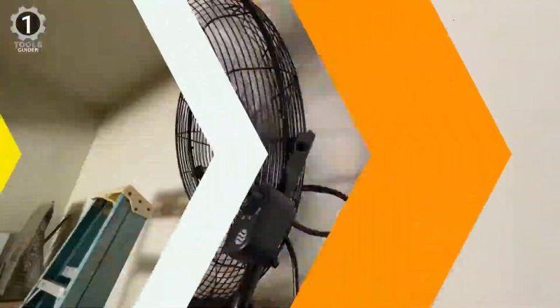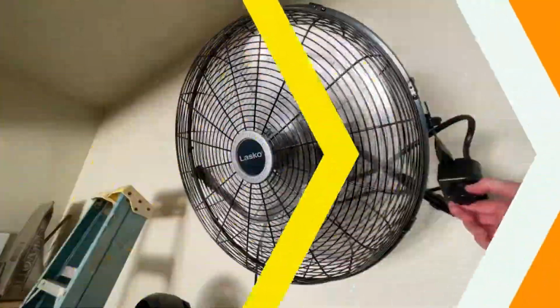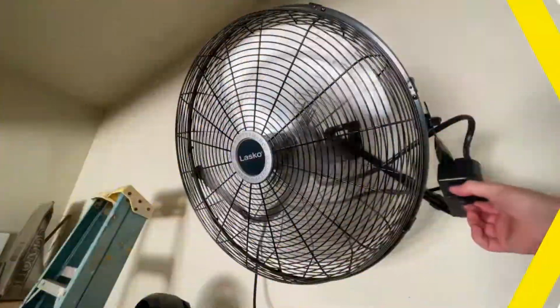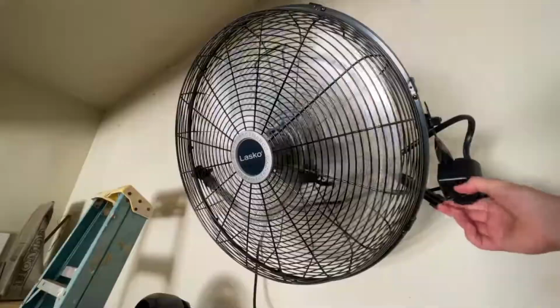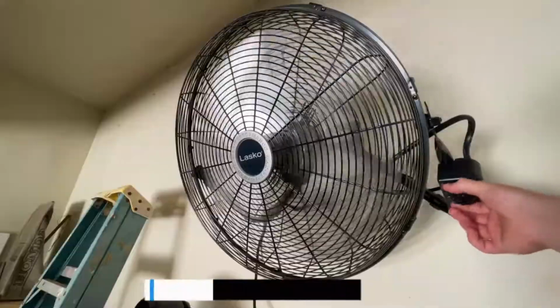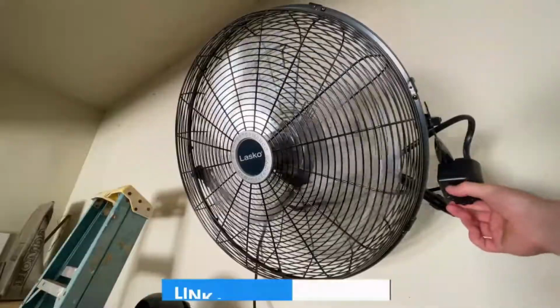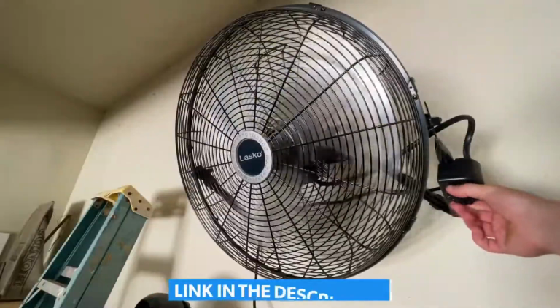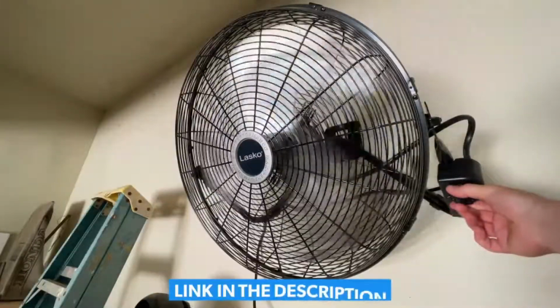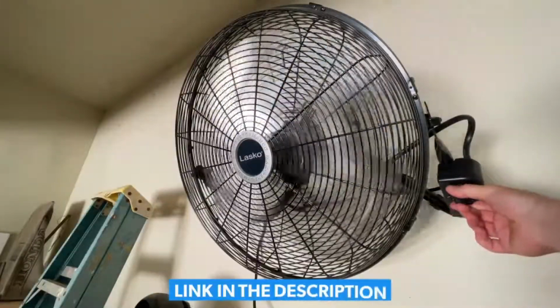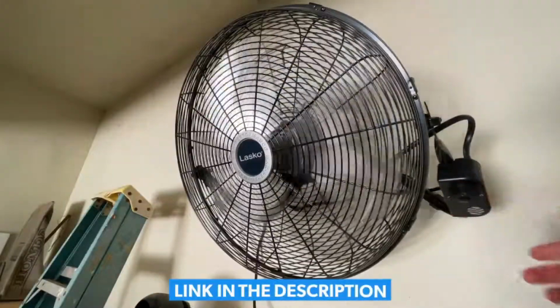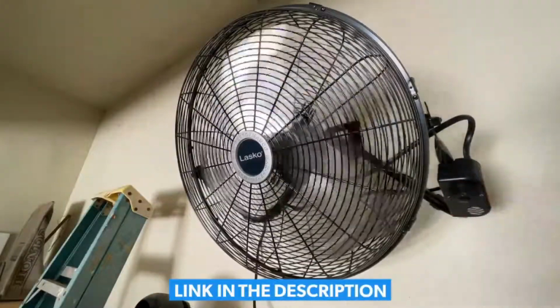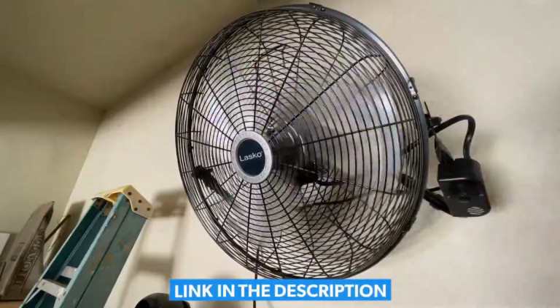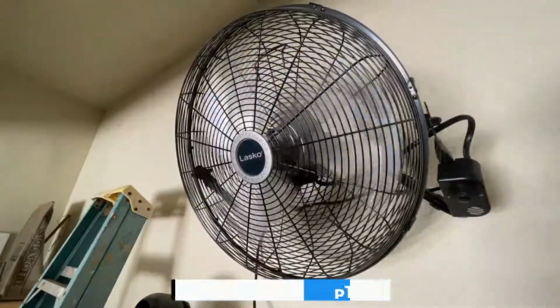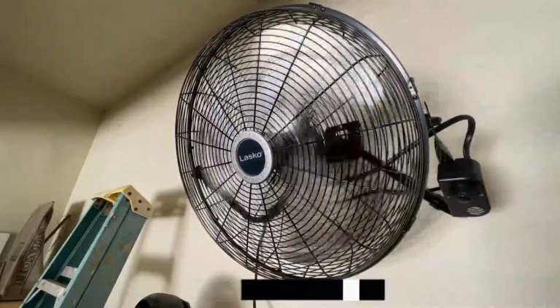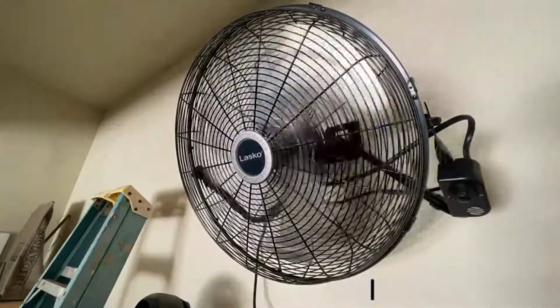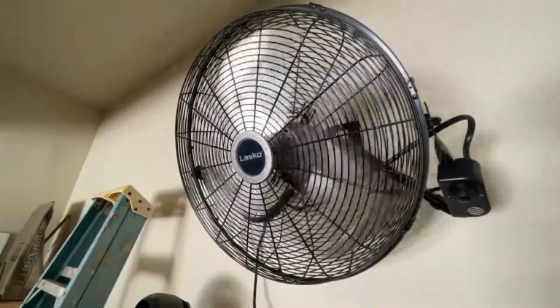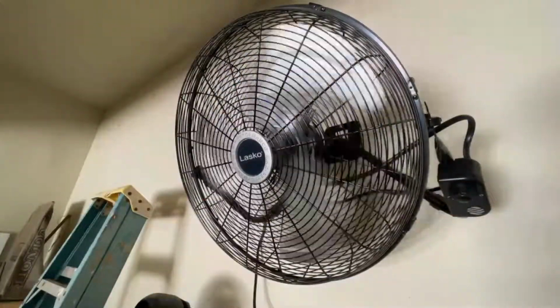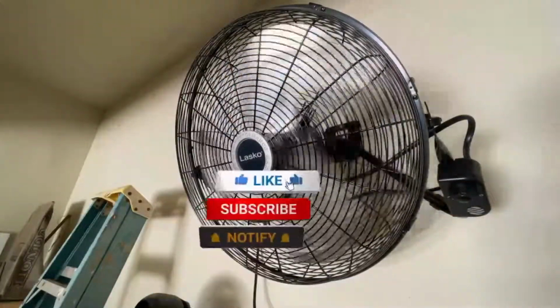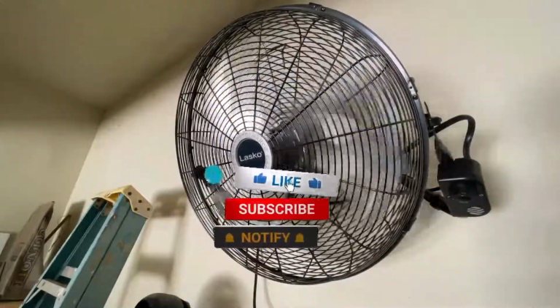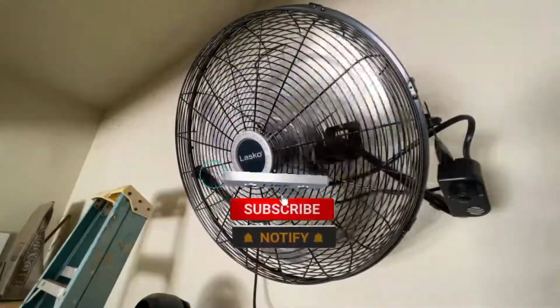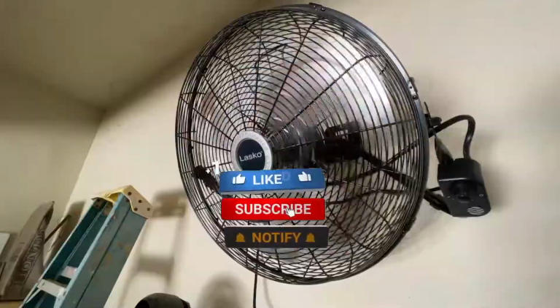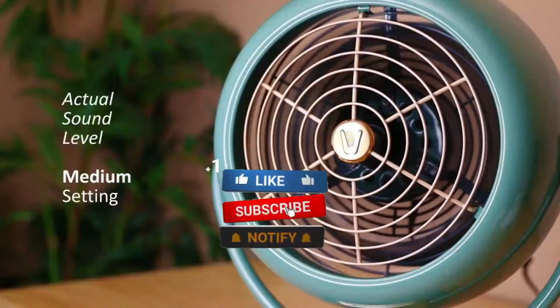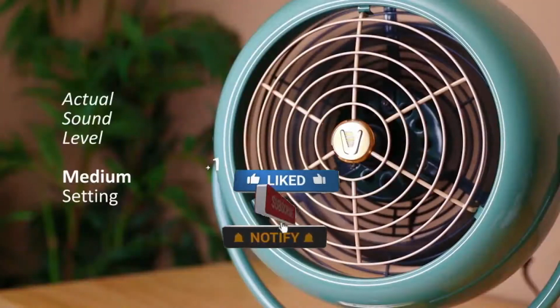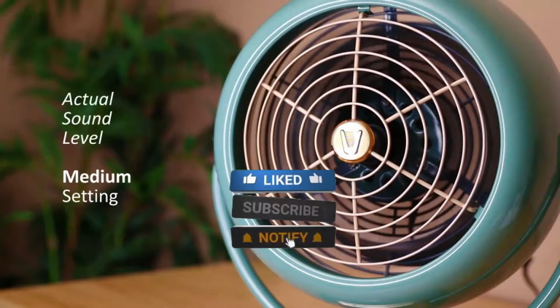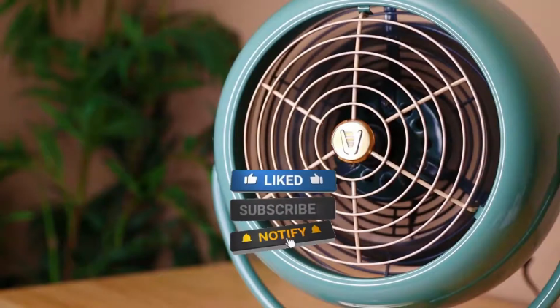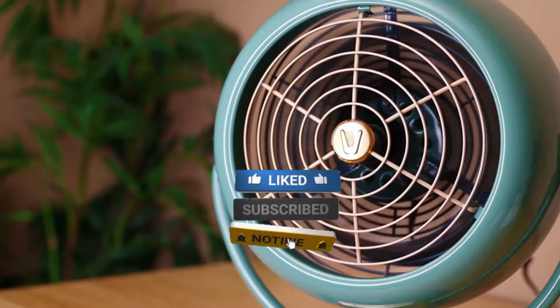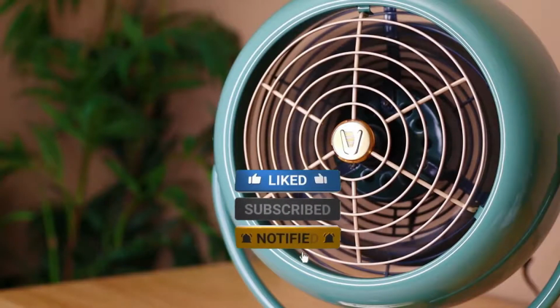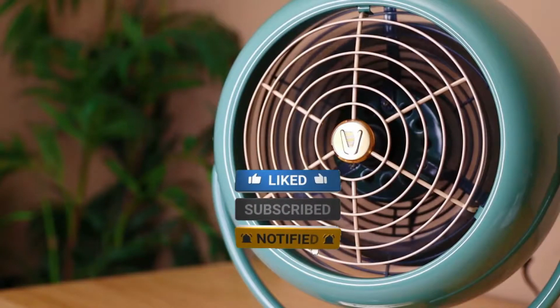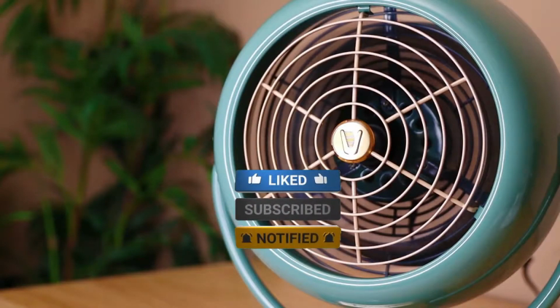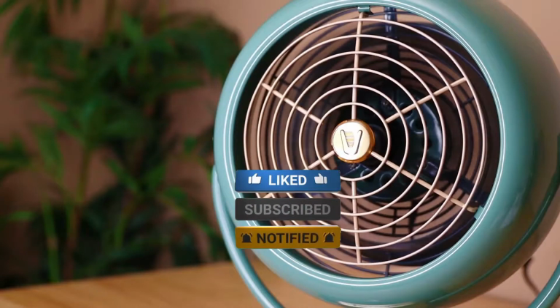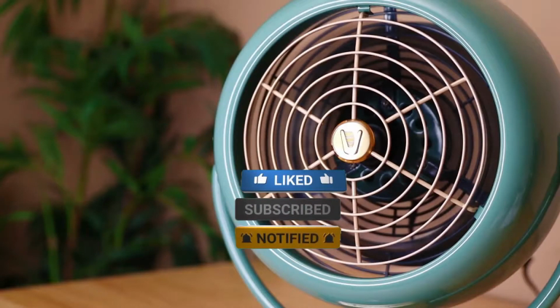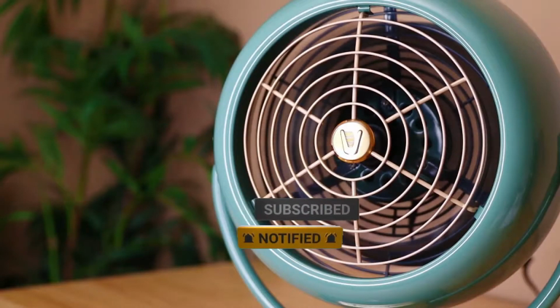Make sure to check the description box for all the links regarding the fans mentioned. Don't forget to hit the subscribe button. We will be back with more videos soon.